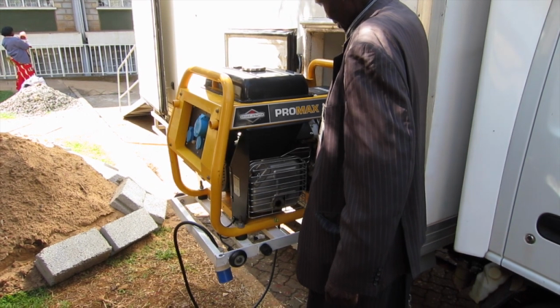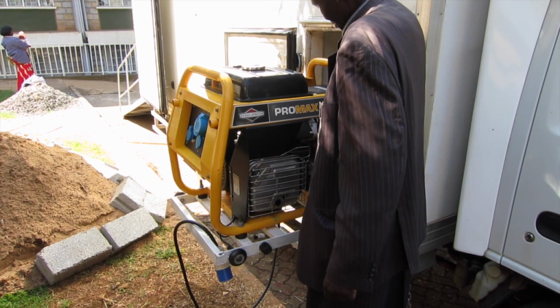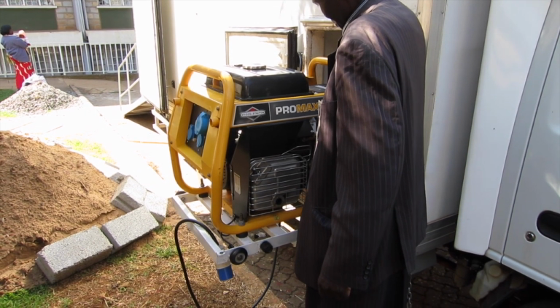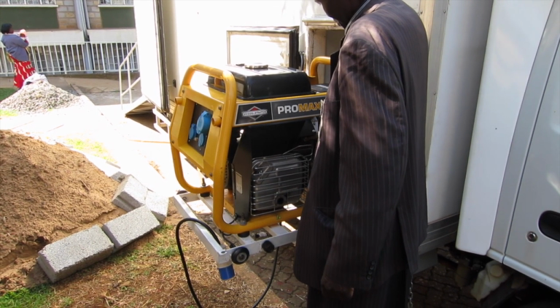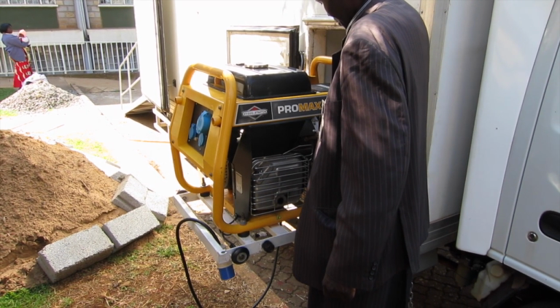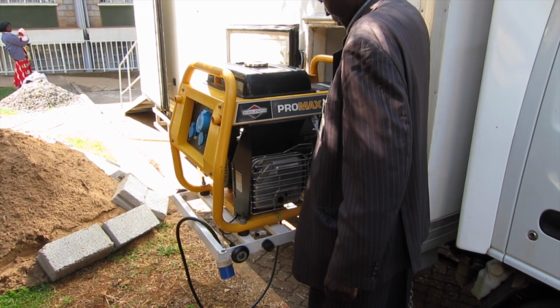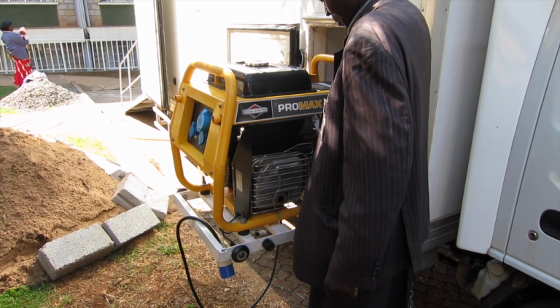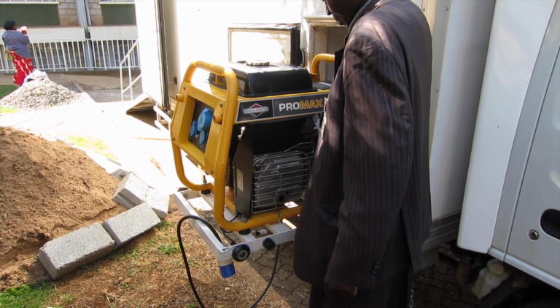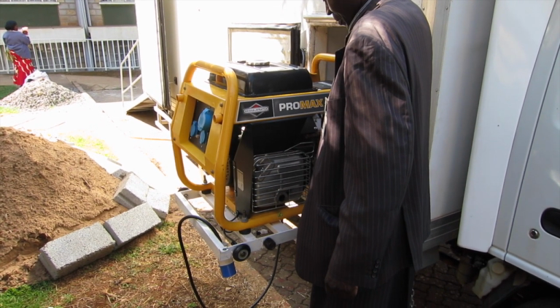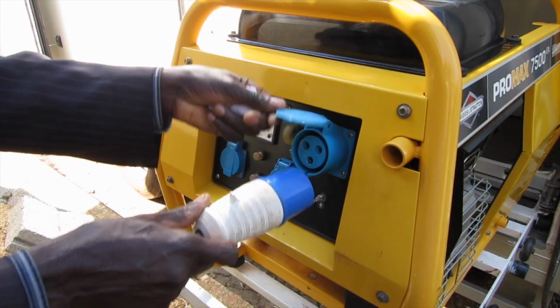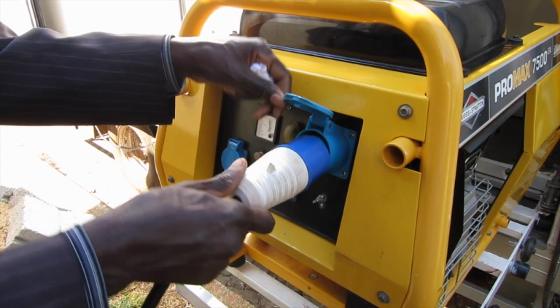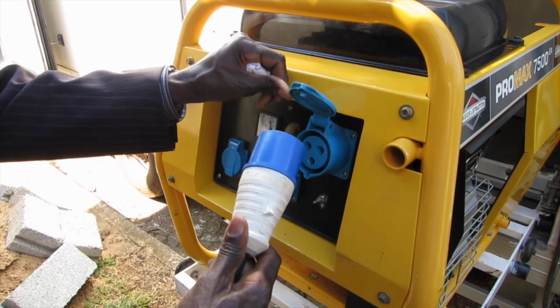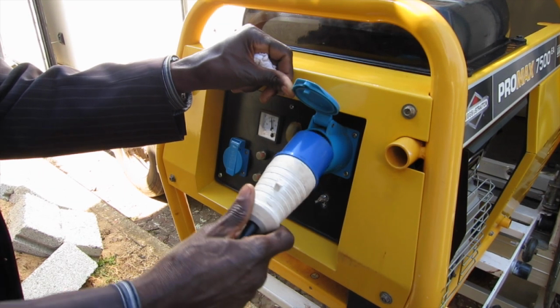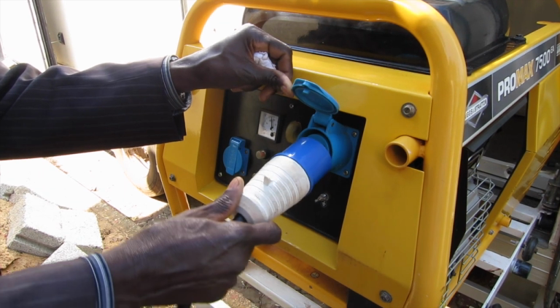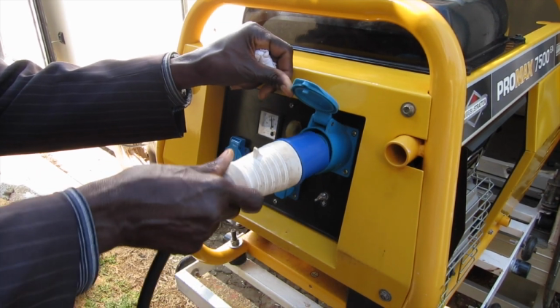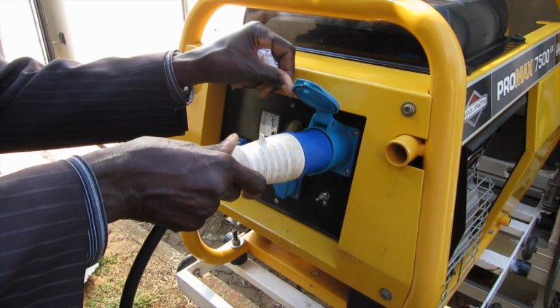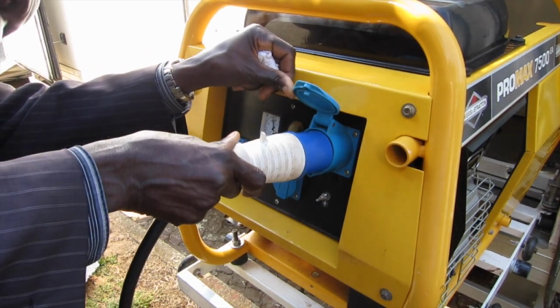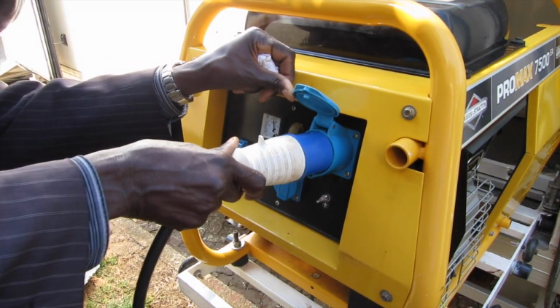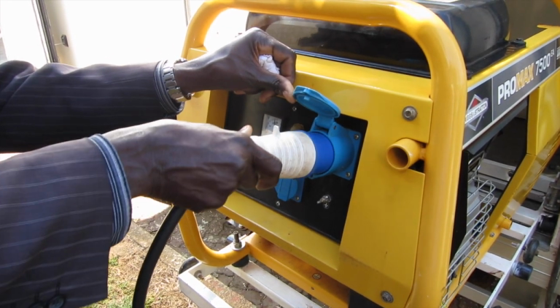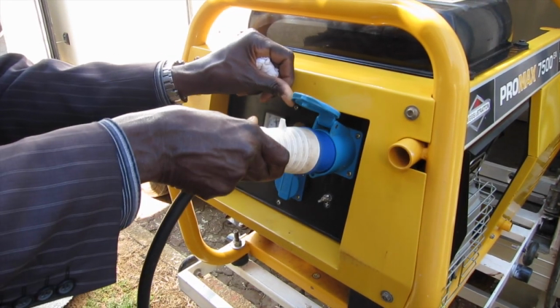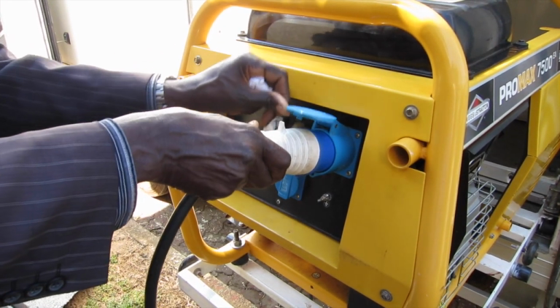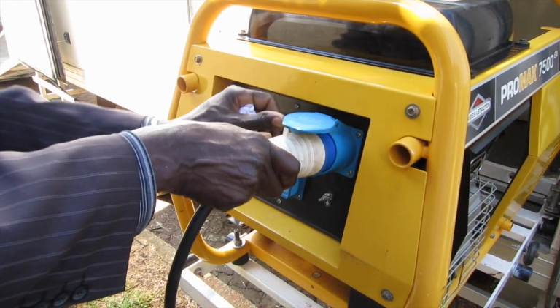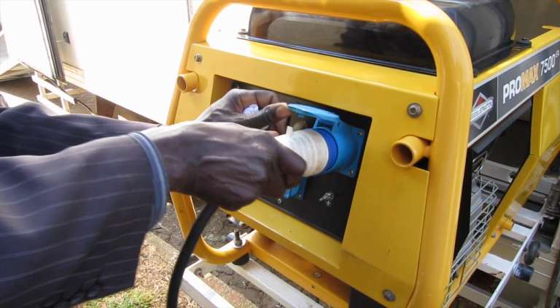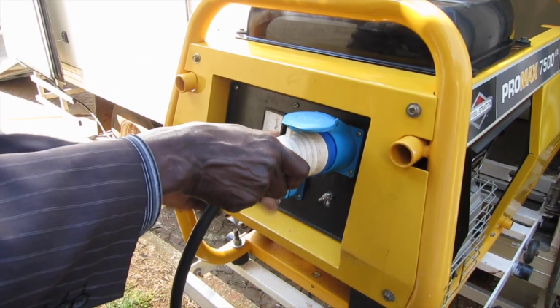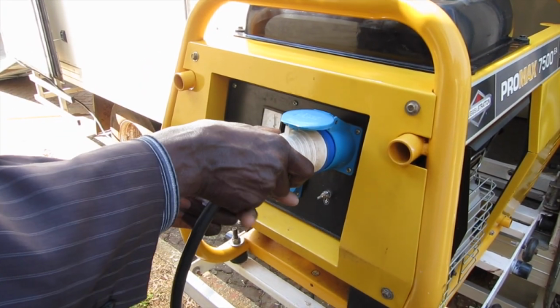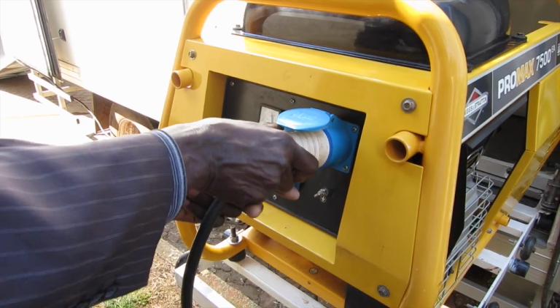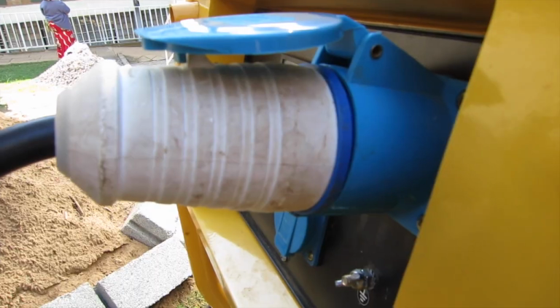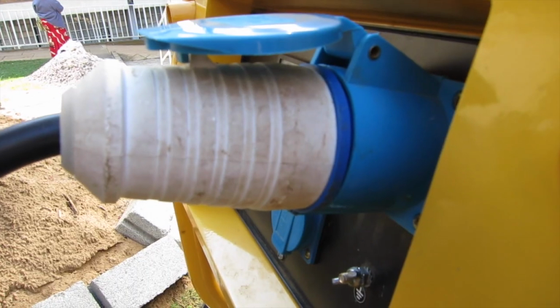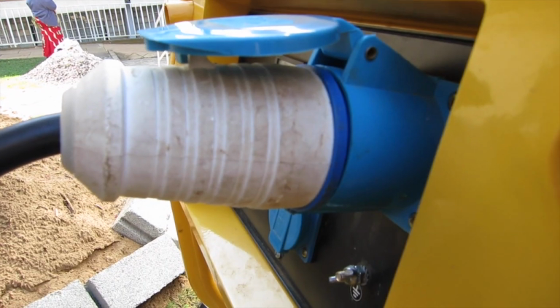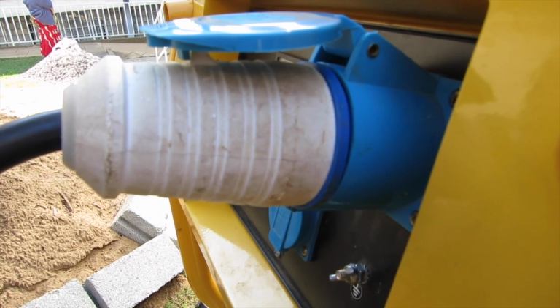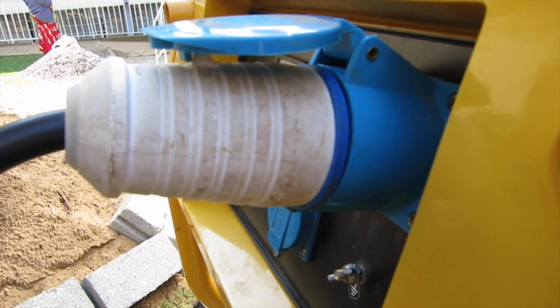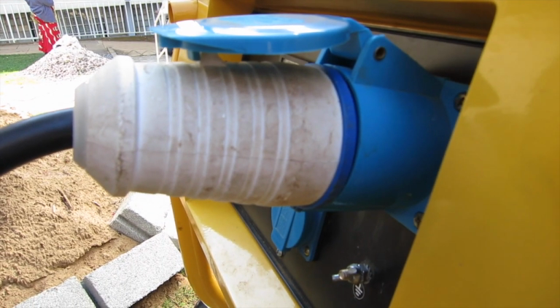Next, you can start the generator and insert the electrical connection. Make sure the electrical connection is flush.